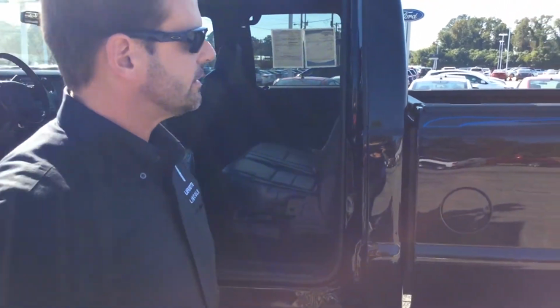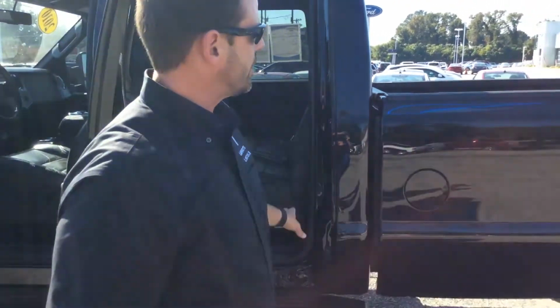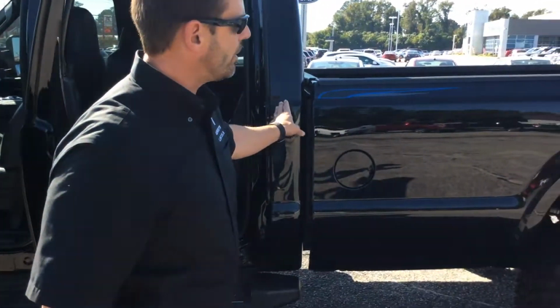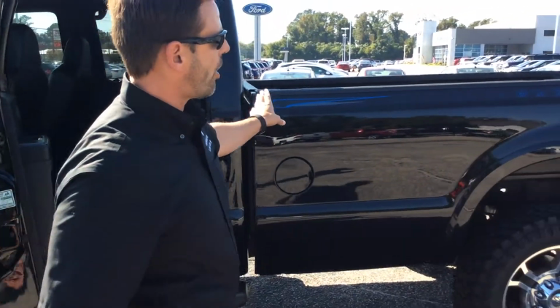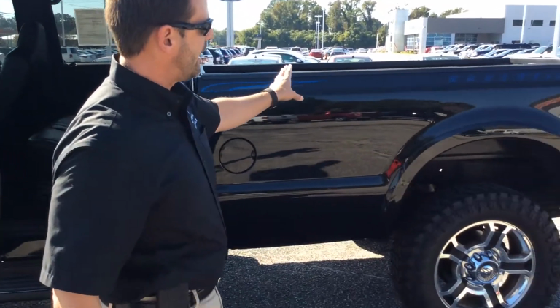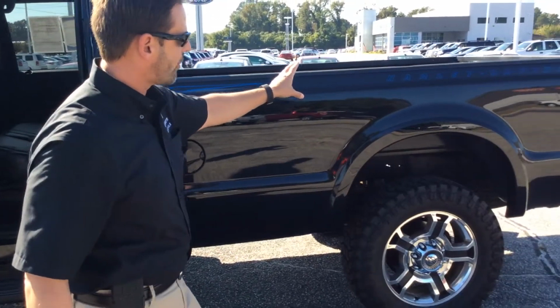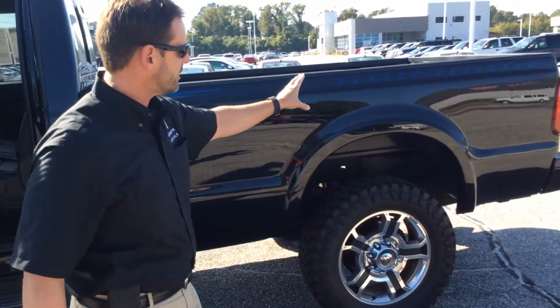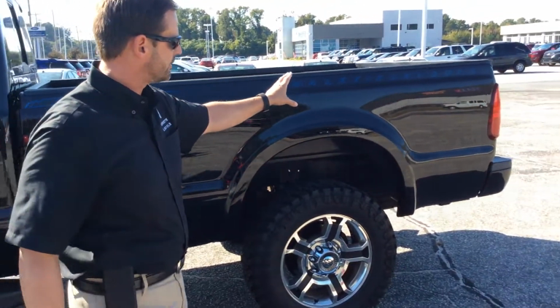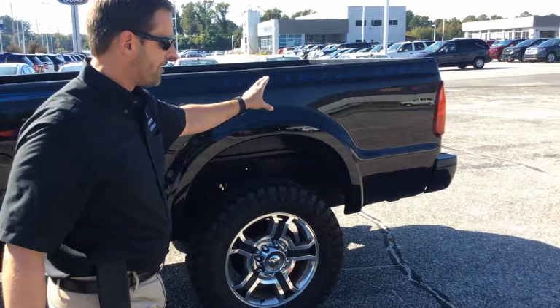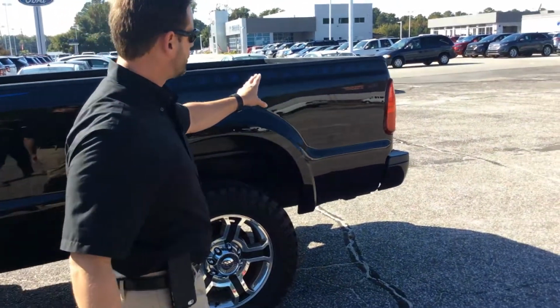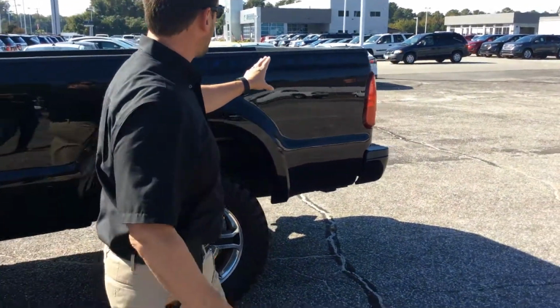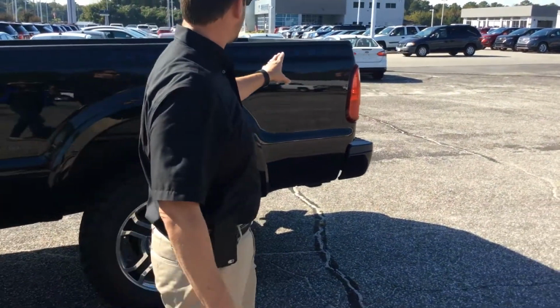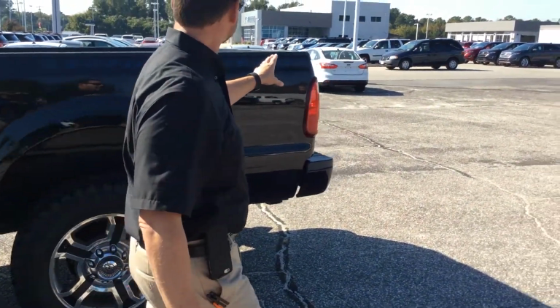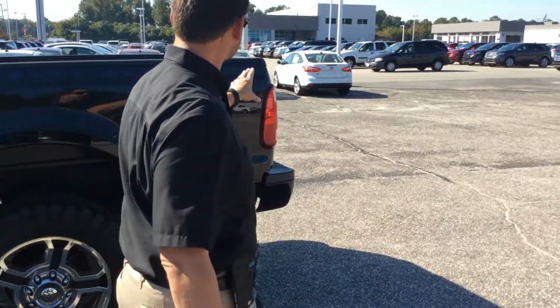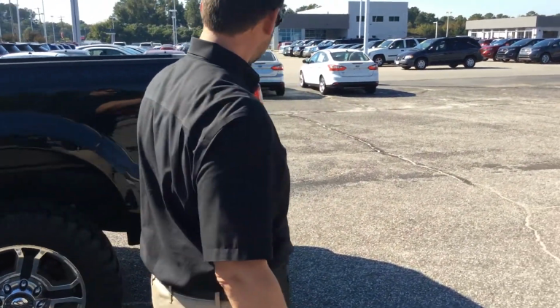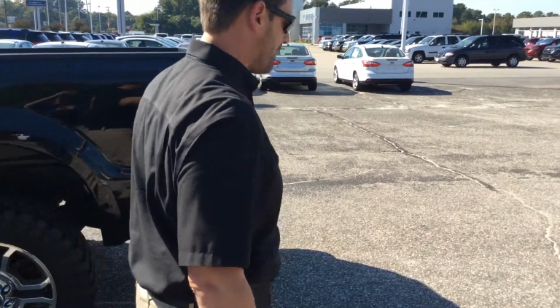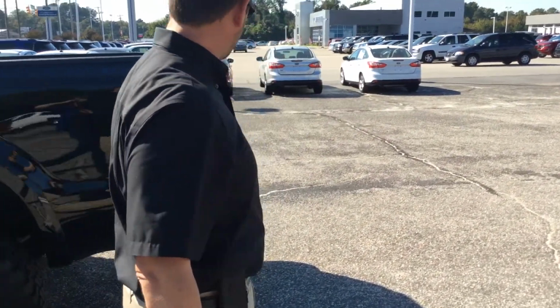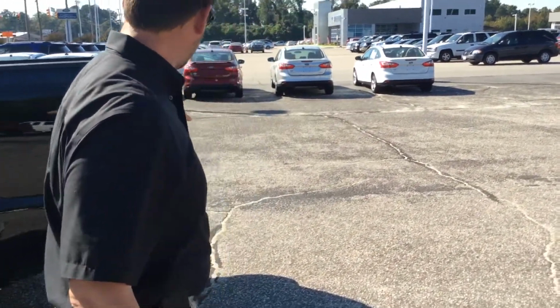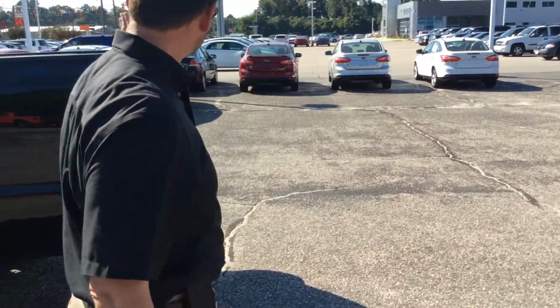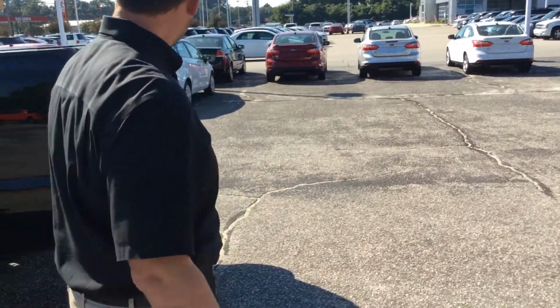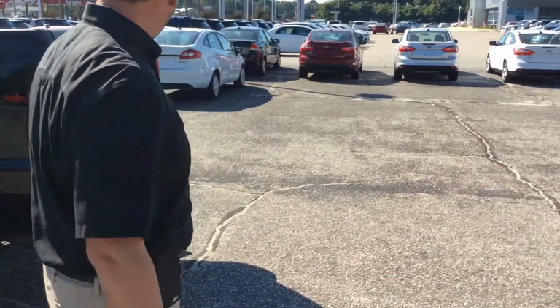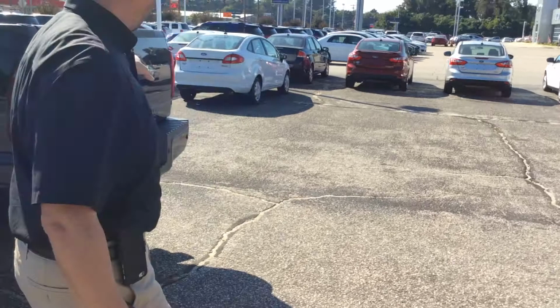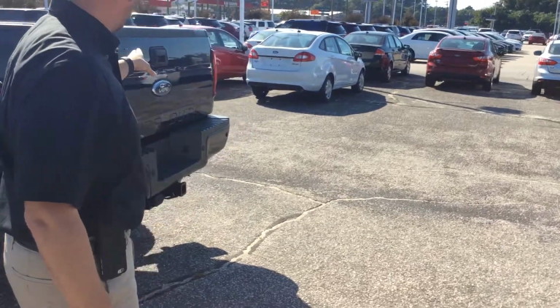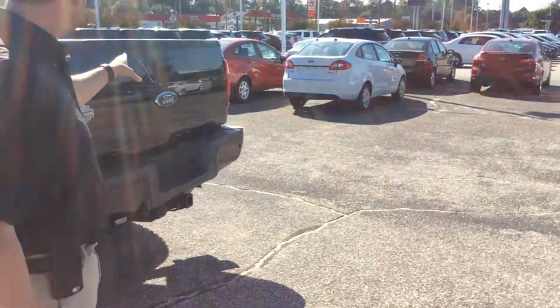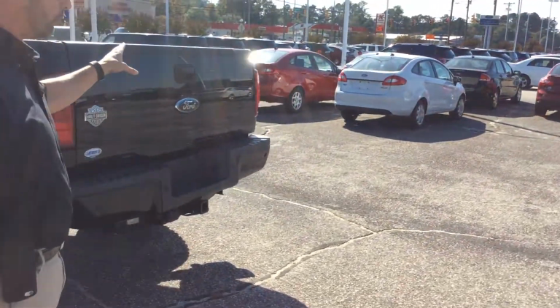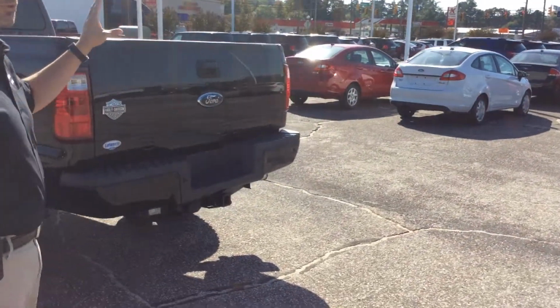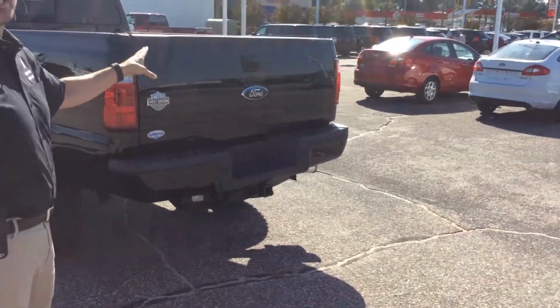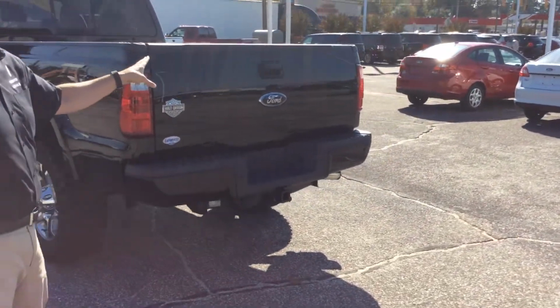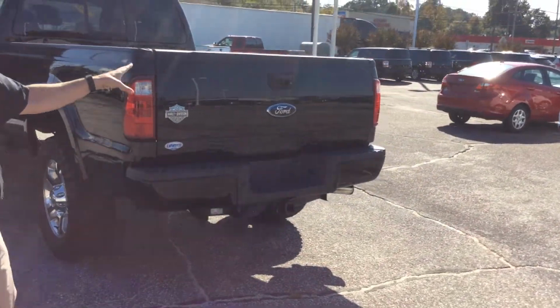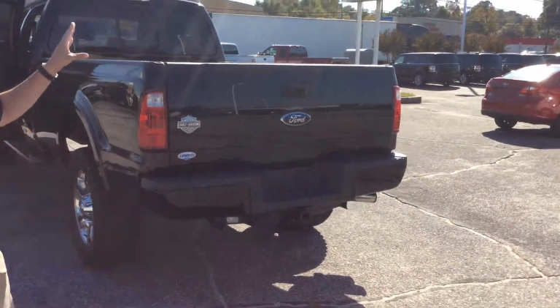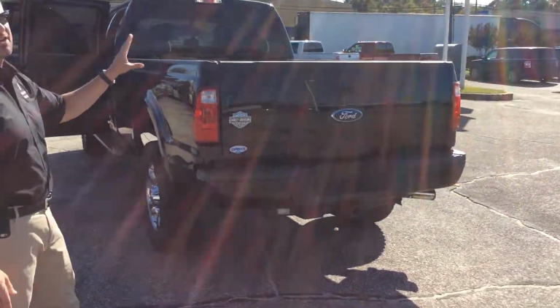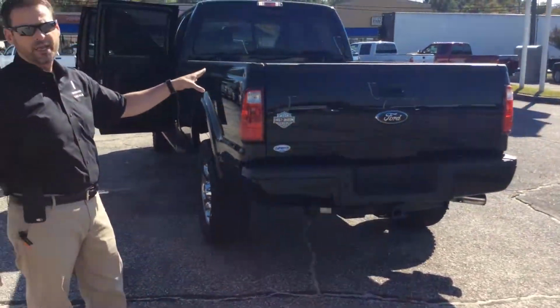As you continue on, you see the Harley Davidson graphics. Coming around to the back, you actually have a backup camera, which you will definitely need on this truck.